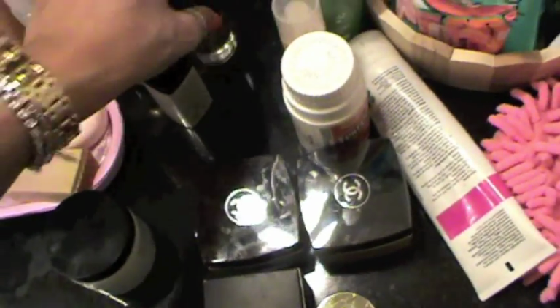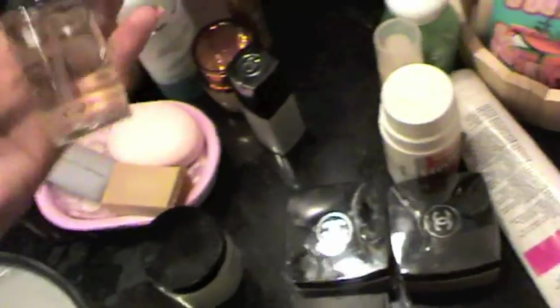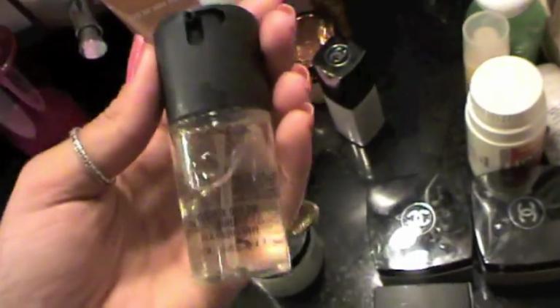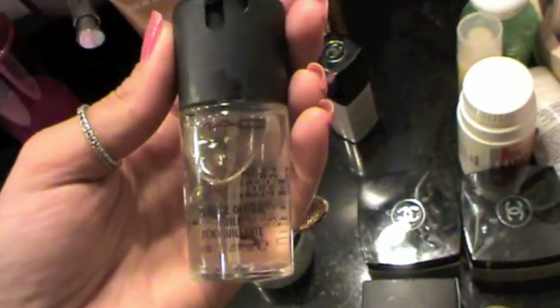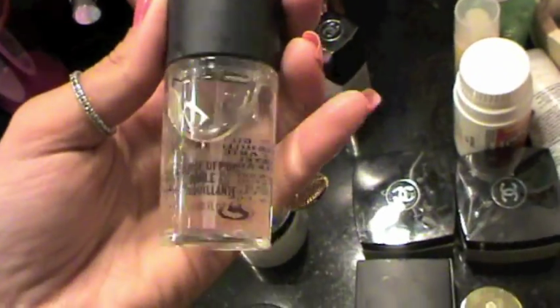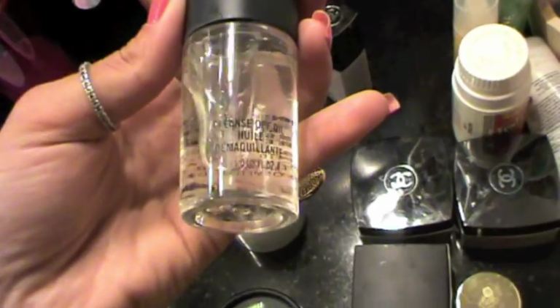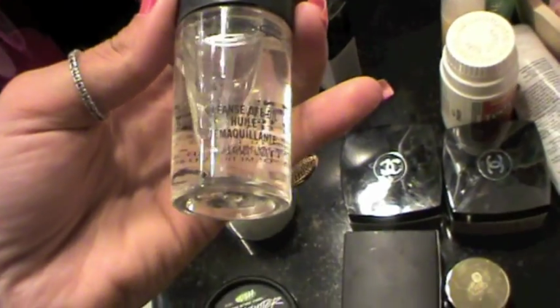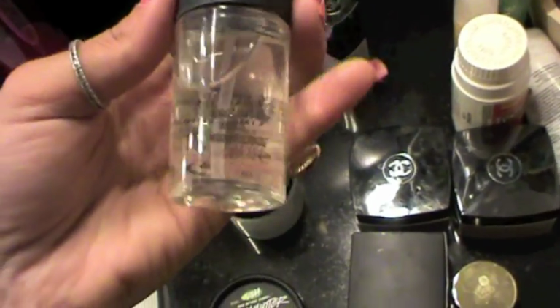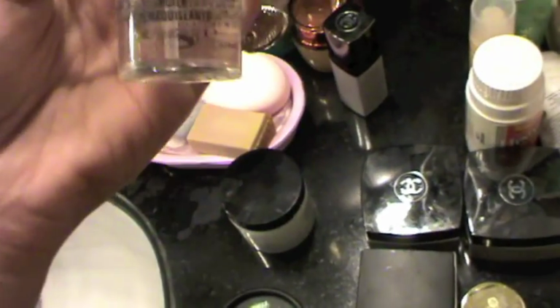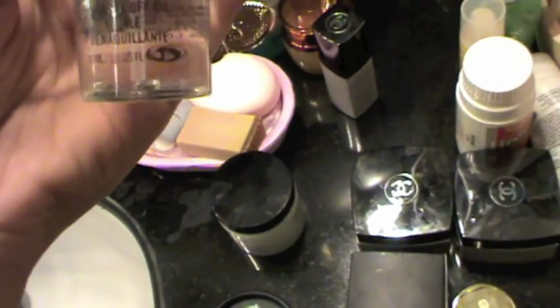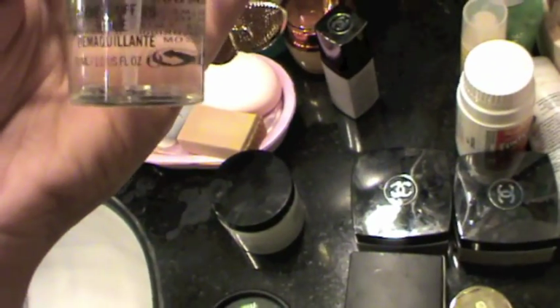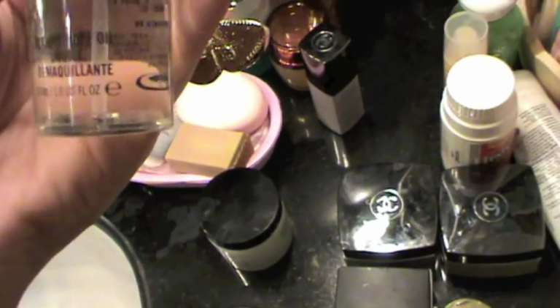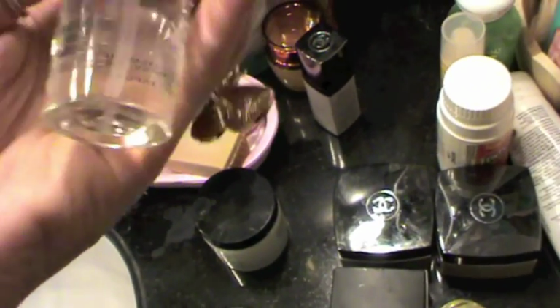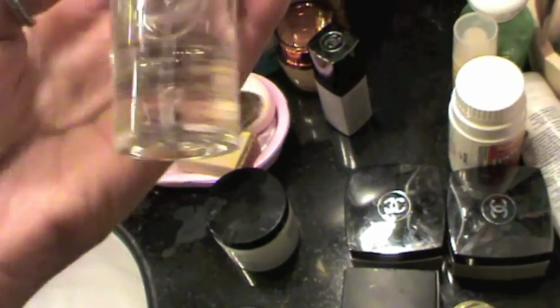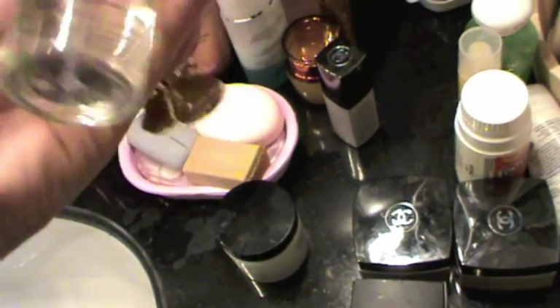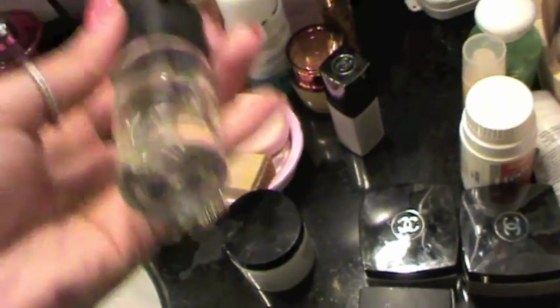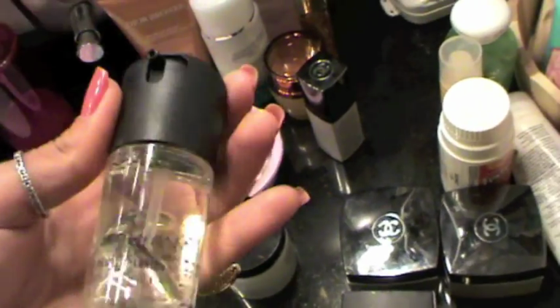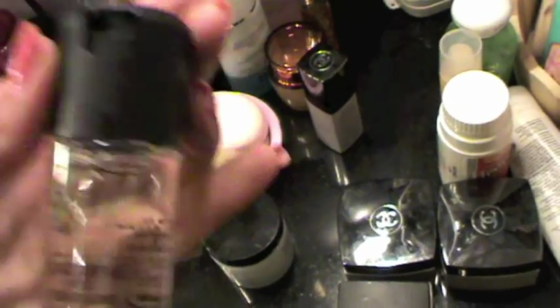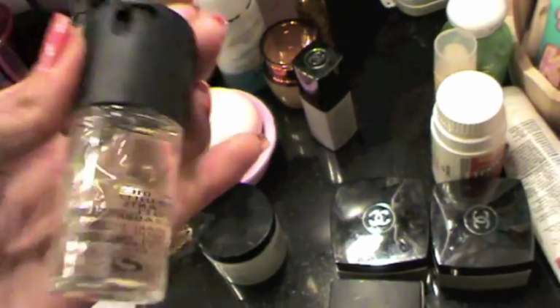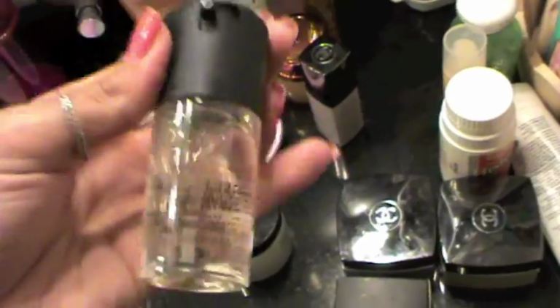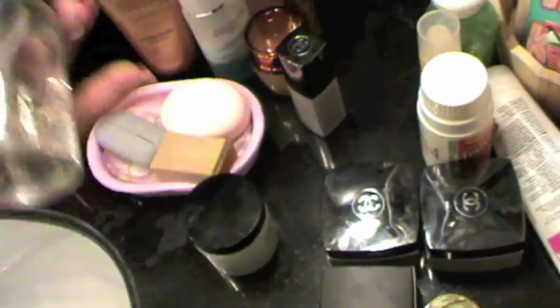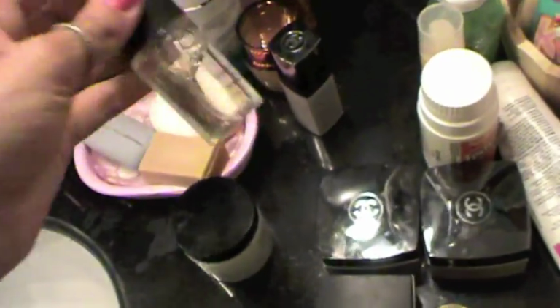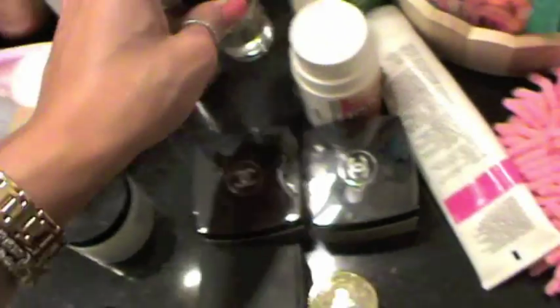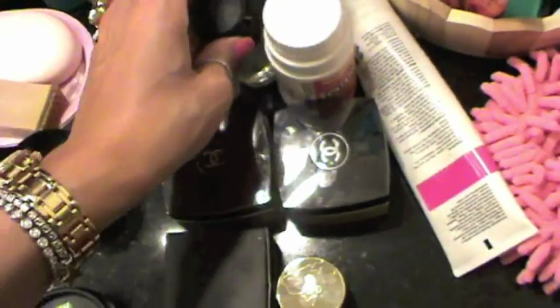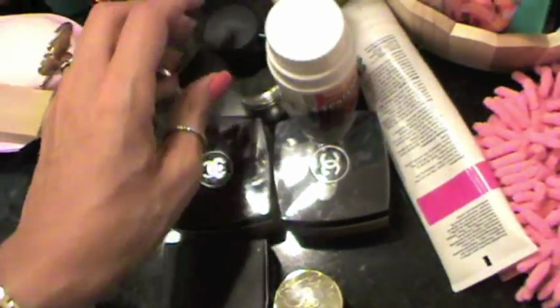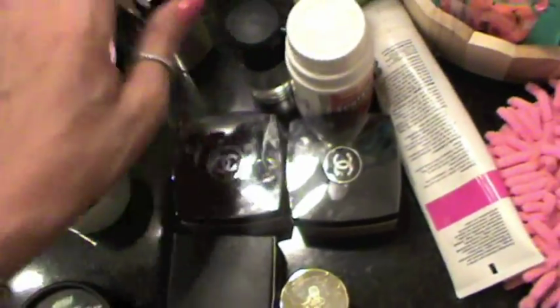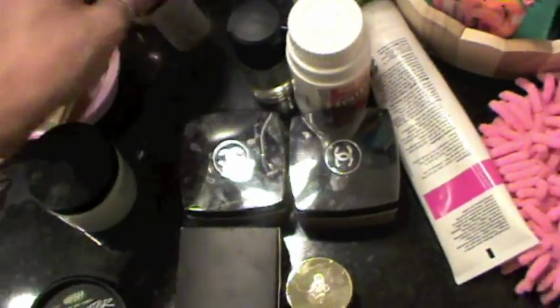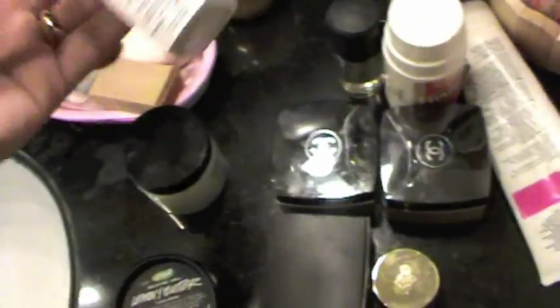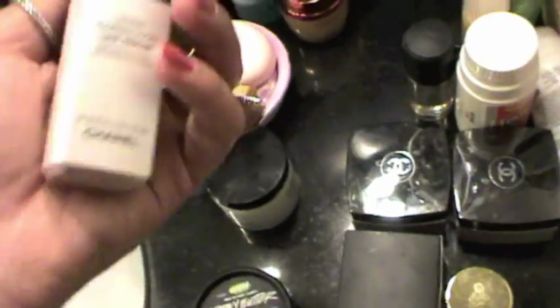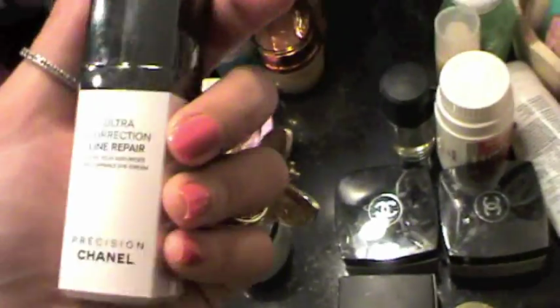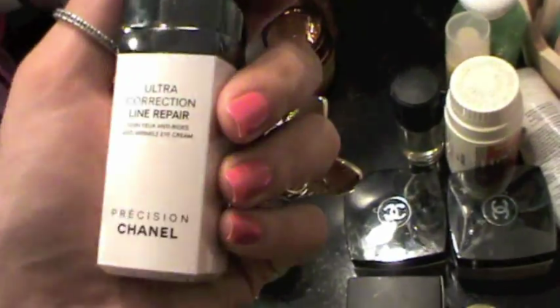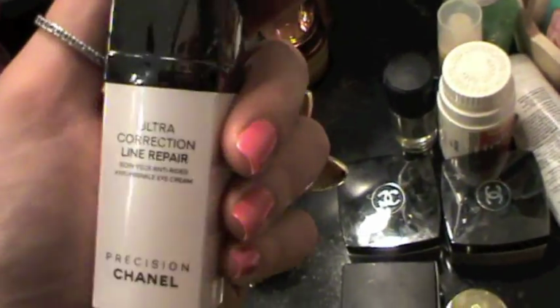I have my MAC cleansing oil, which I use when I'm wearing a lot of makeup — like tons of makeup. It works very good but I don't use it on a daily basis.